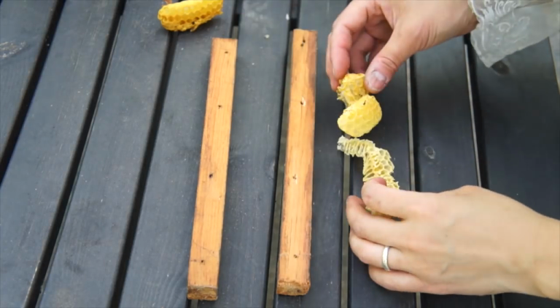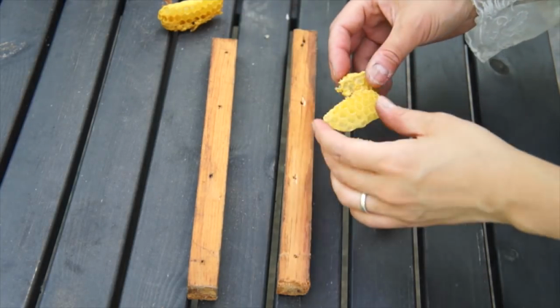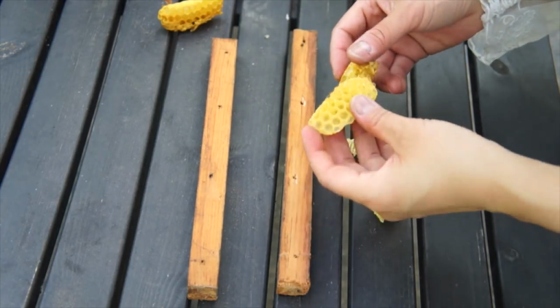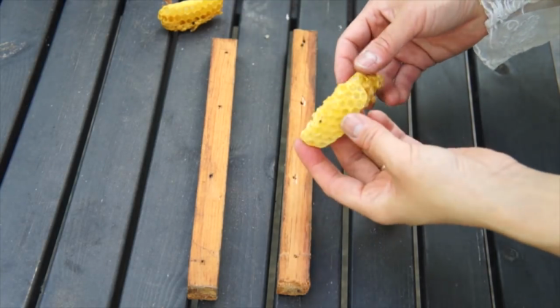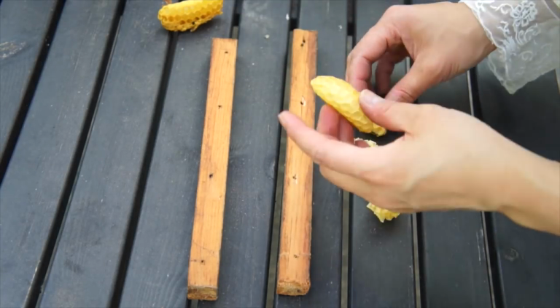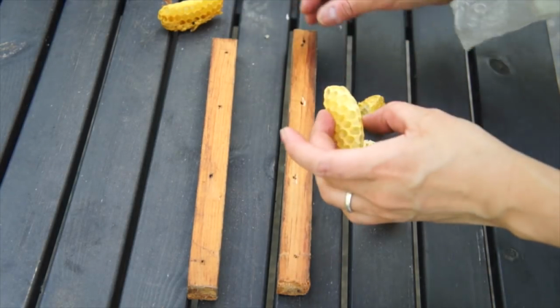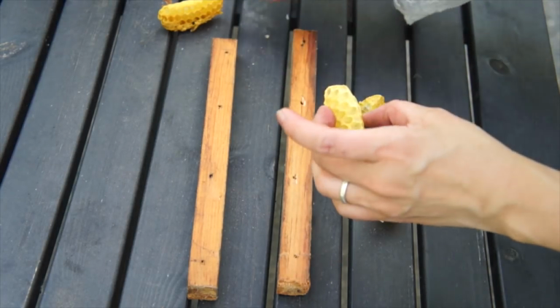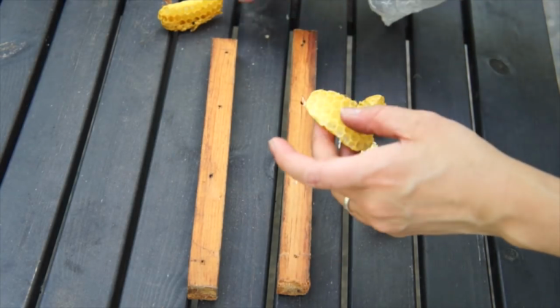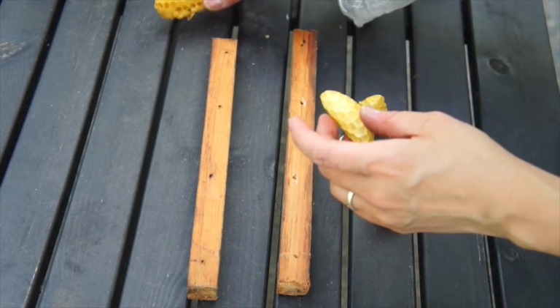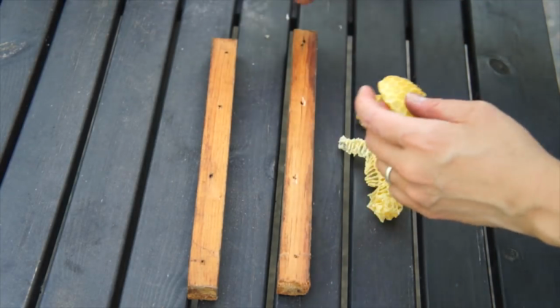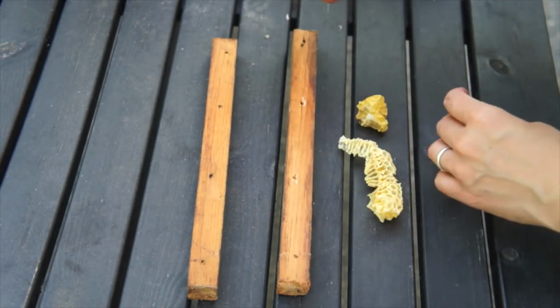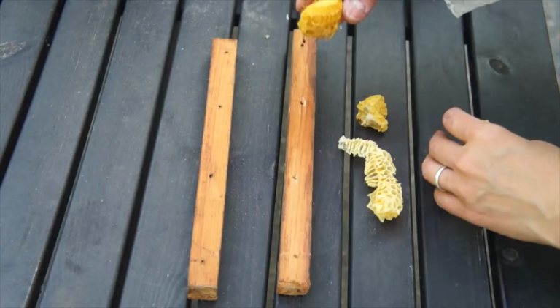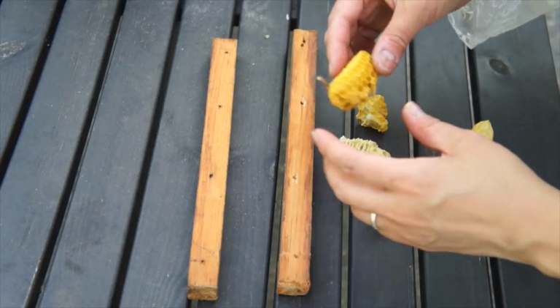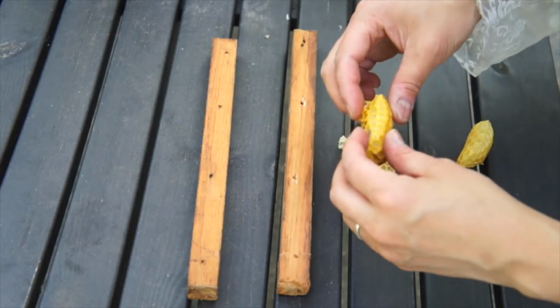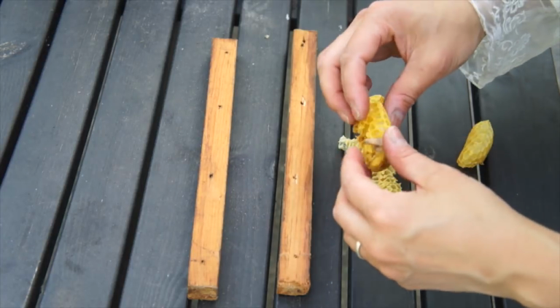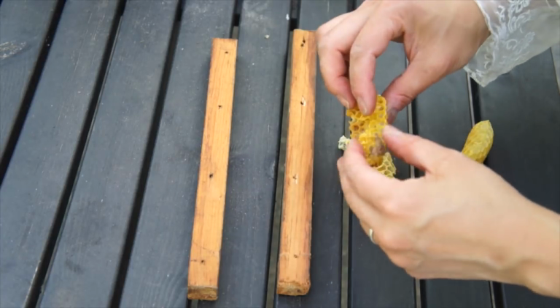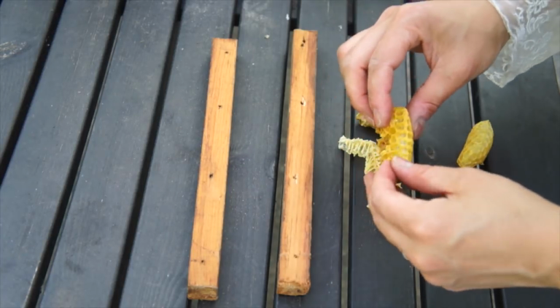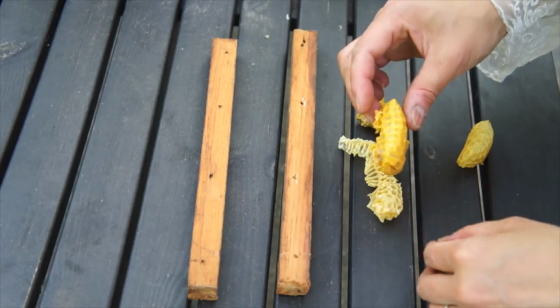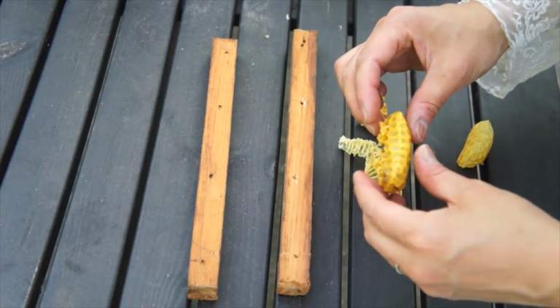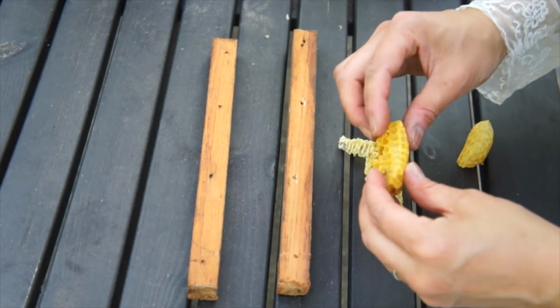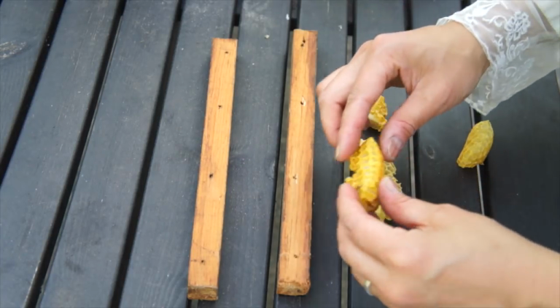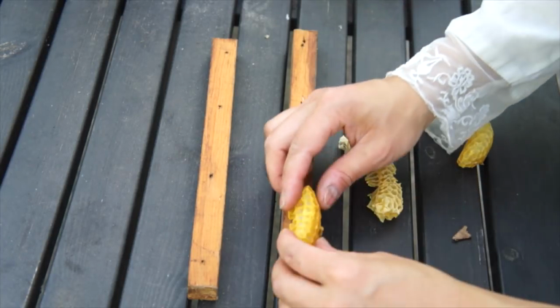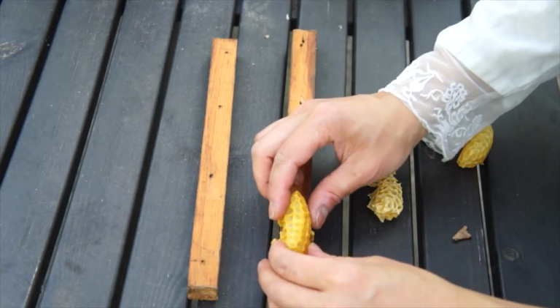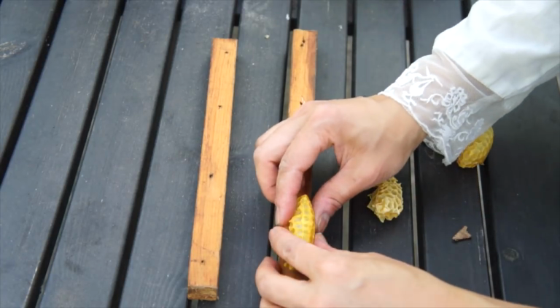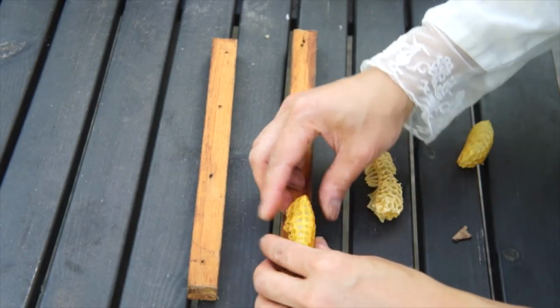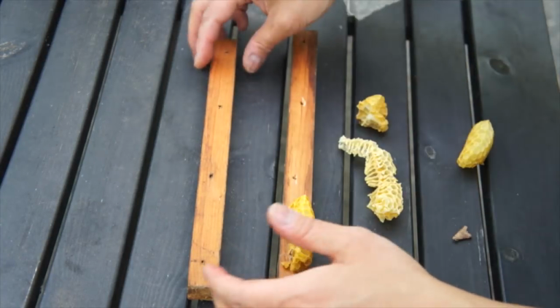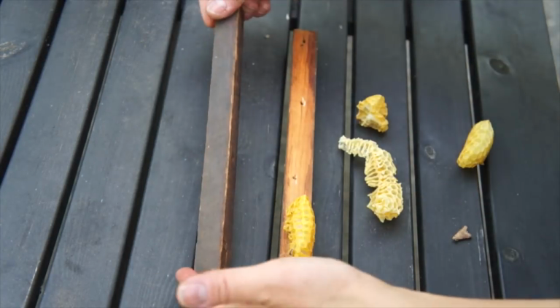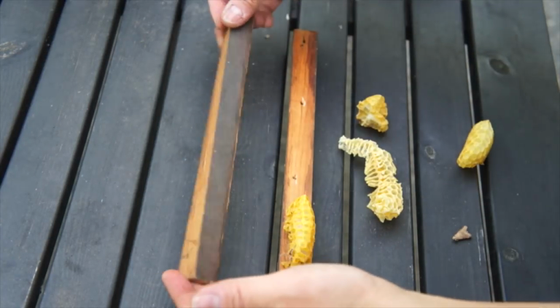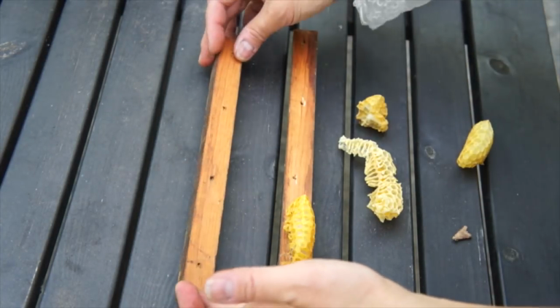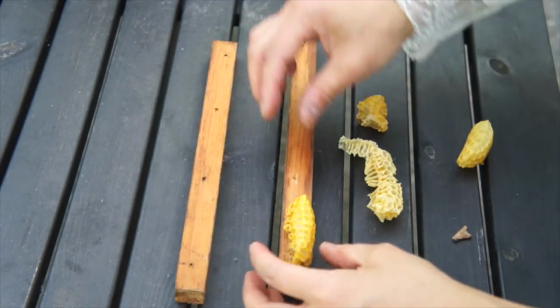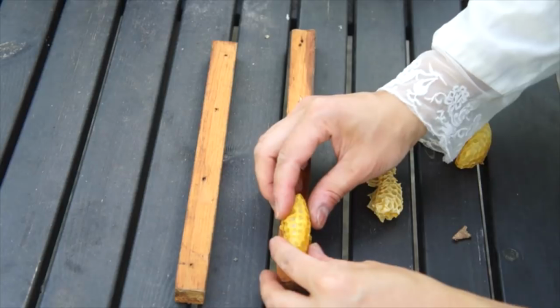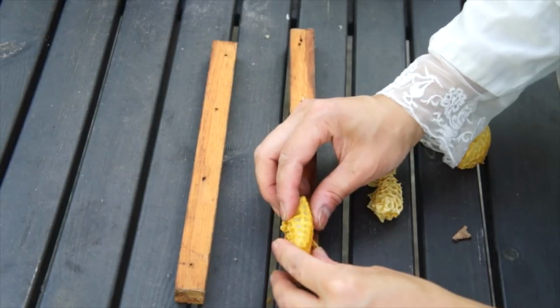I had to scrape off this burr comb when I was doing my inspection earlier today, and I'm going to use these as part of my lure. I'm just going to squish them onto some small wood pieces here.